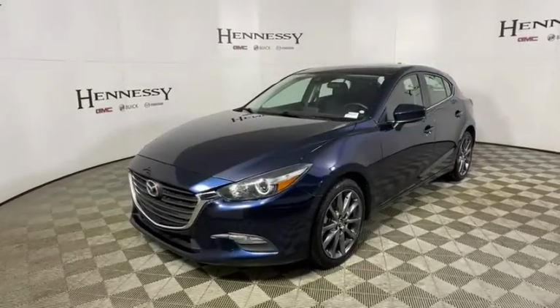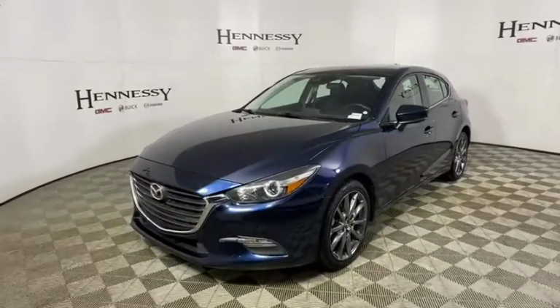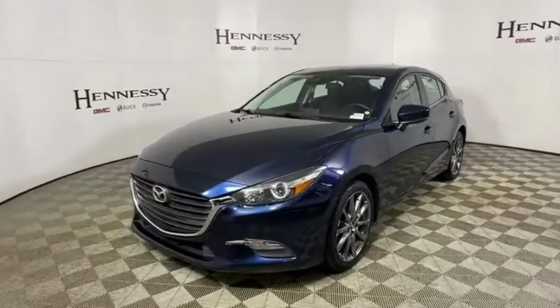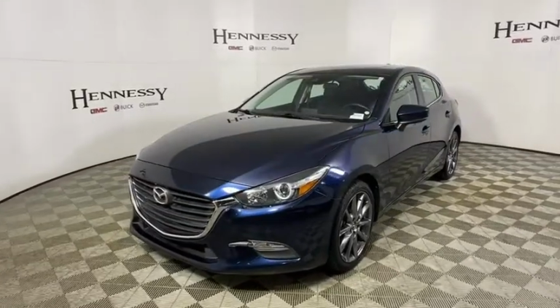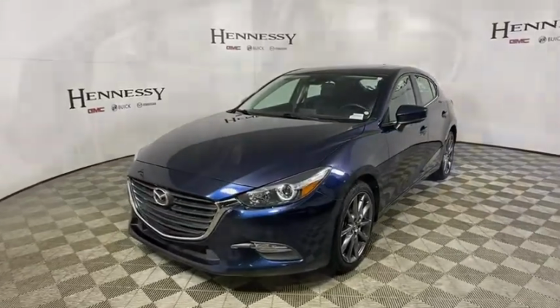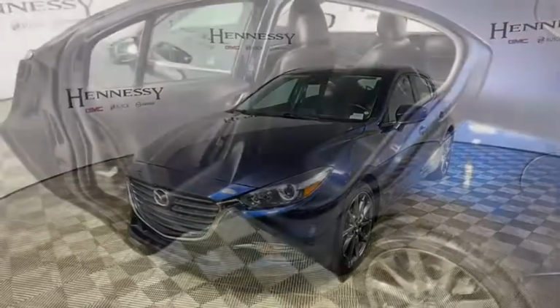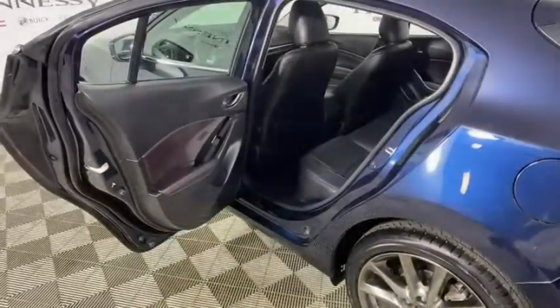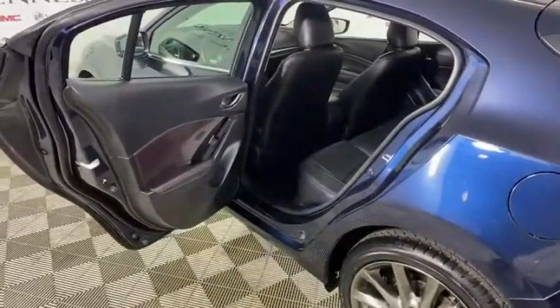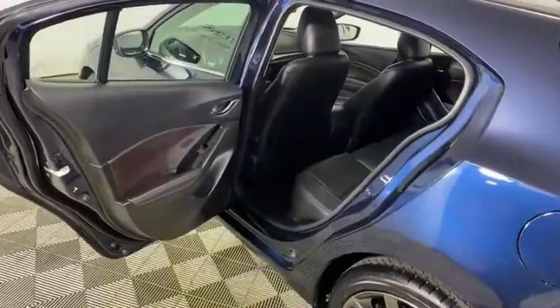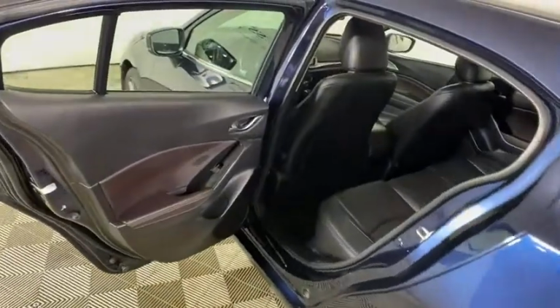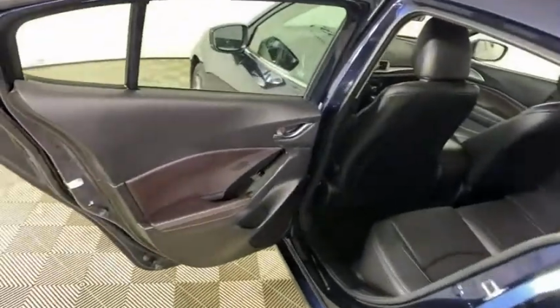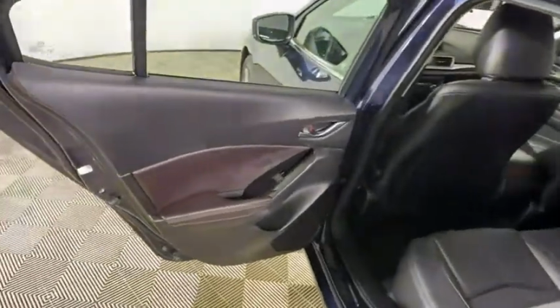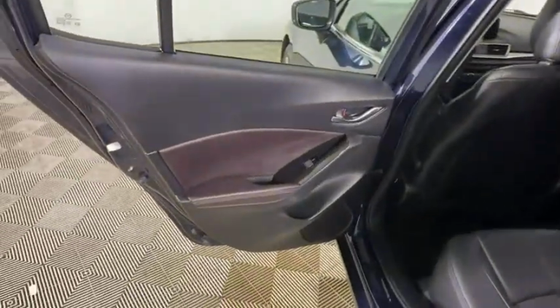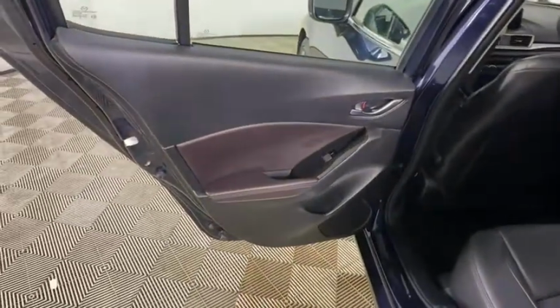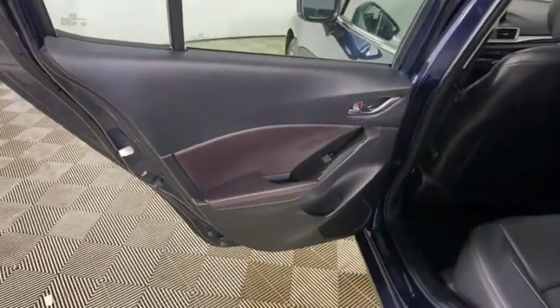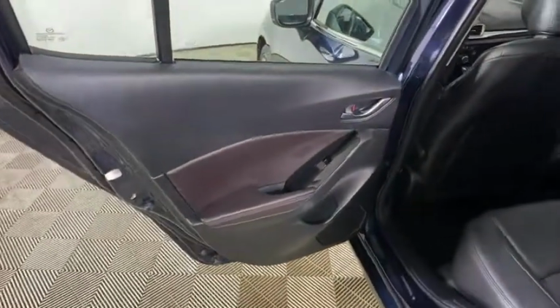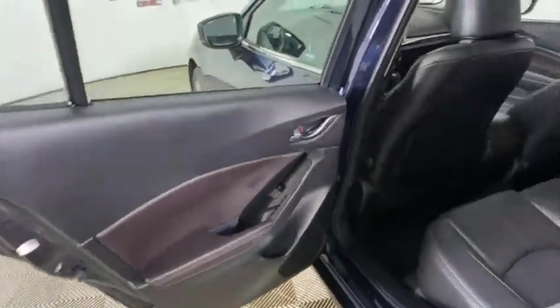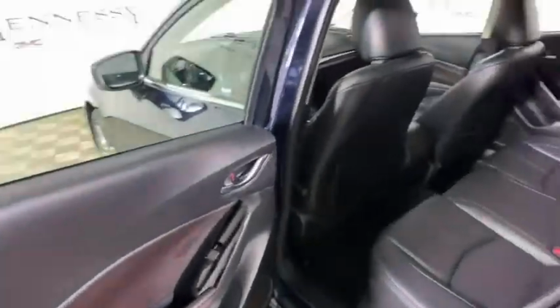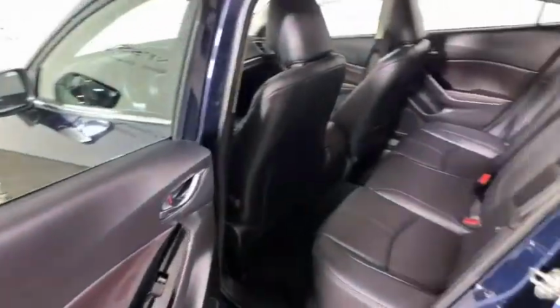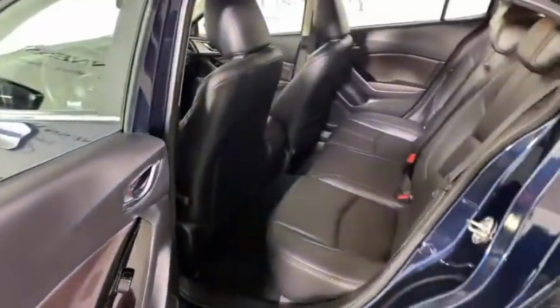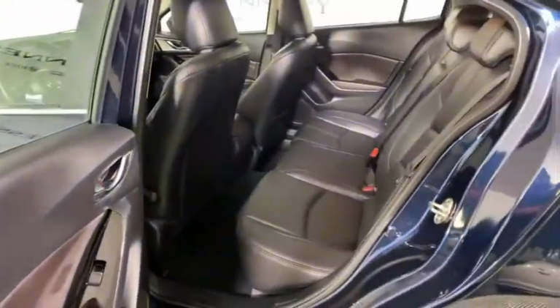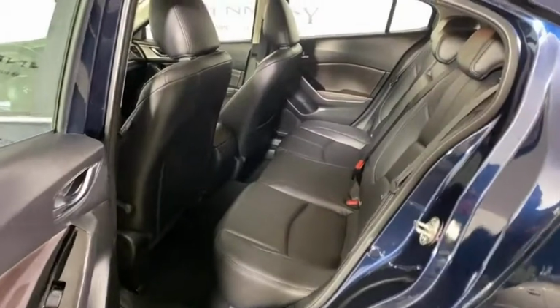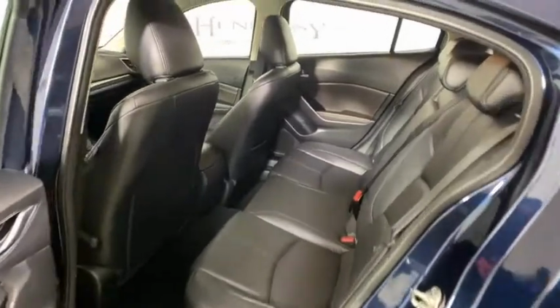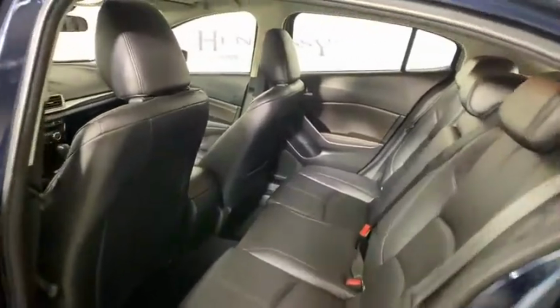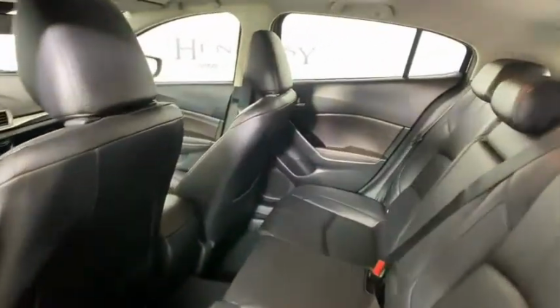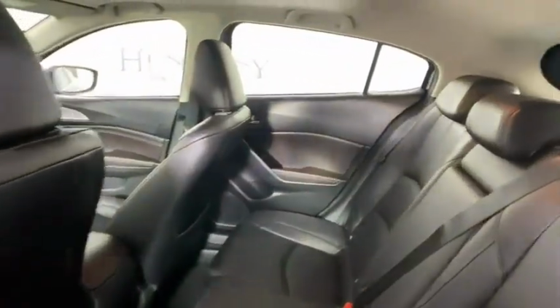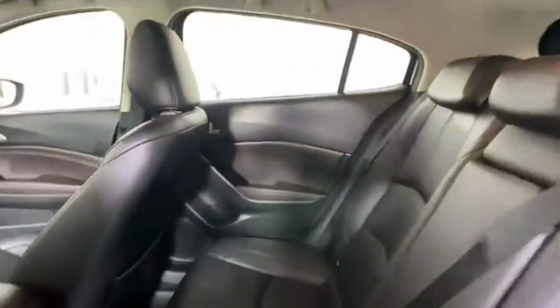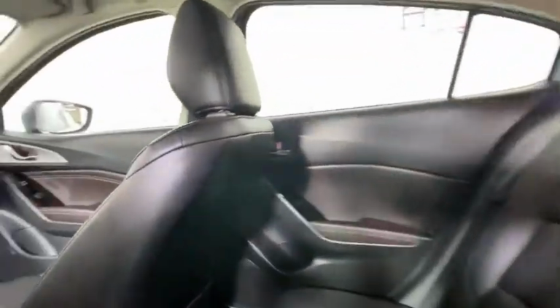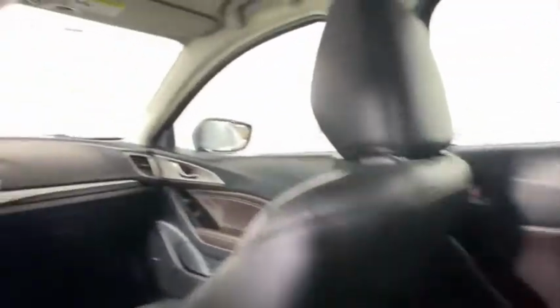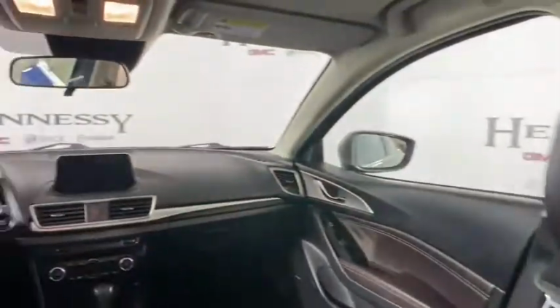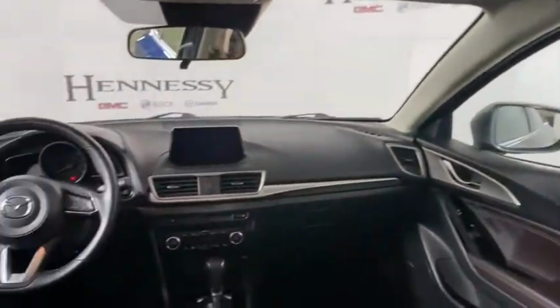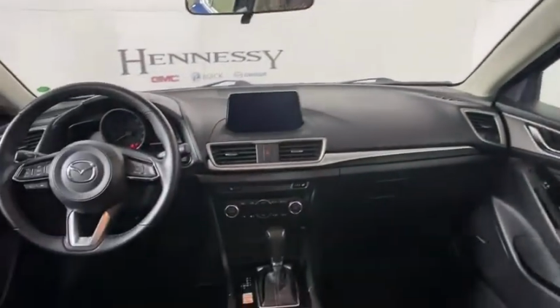Power windows, rear window defroster, trip computer, heated front seat, remote keyless entry, panic alarm, brake assist, tachometer, overhead console, tilt steering wheel, power driver's seat, front reading lamps.